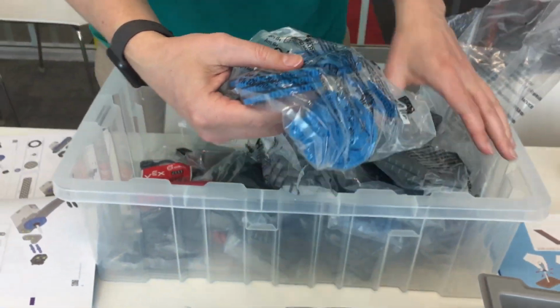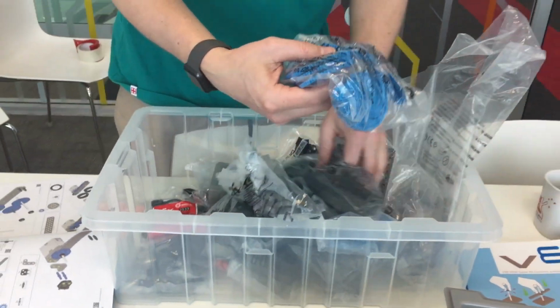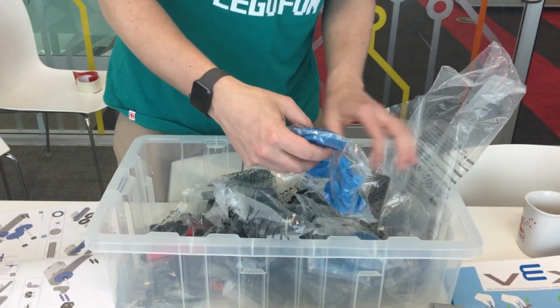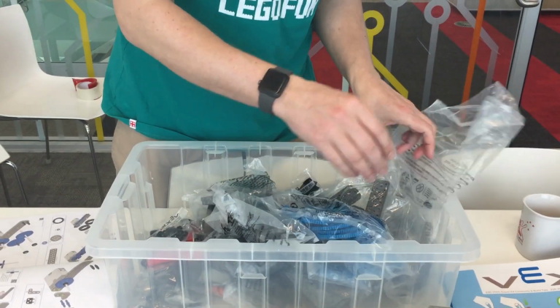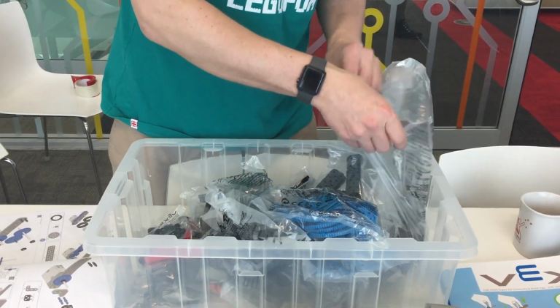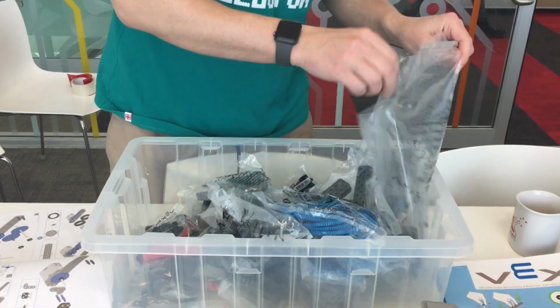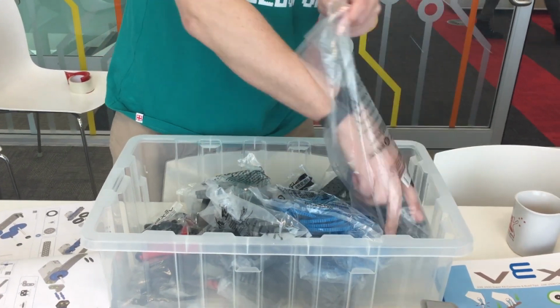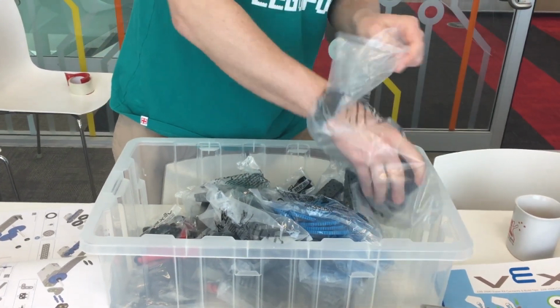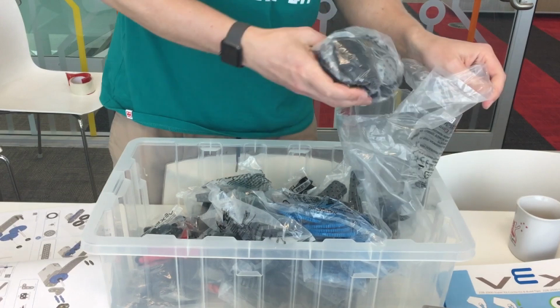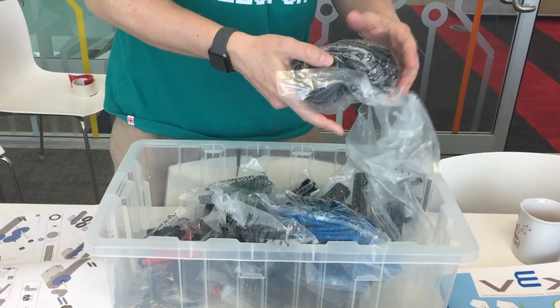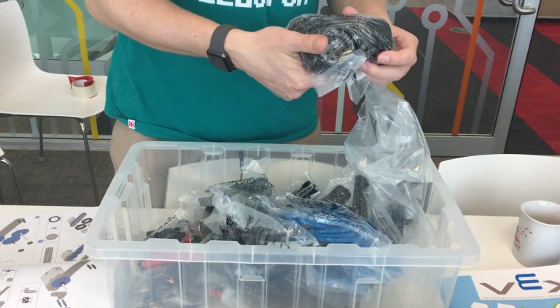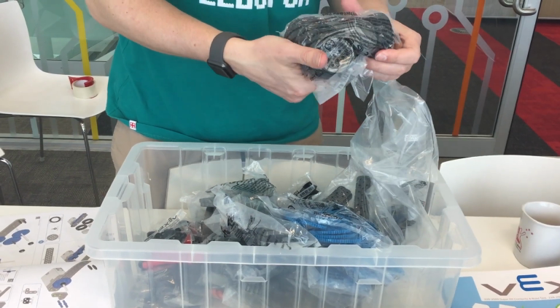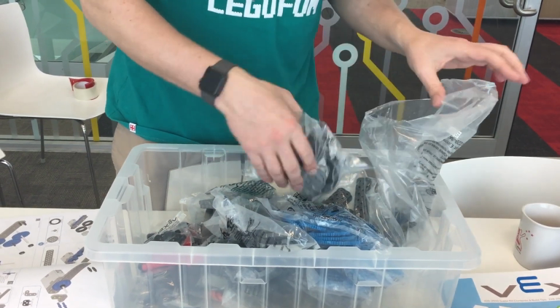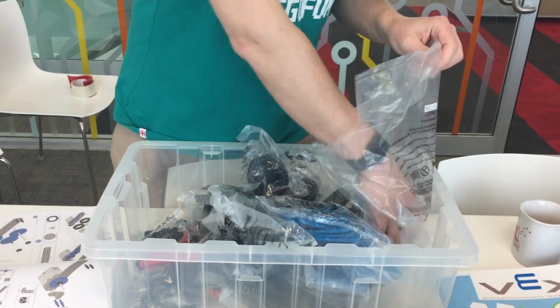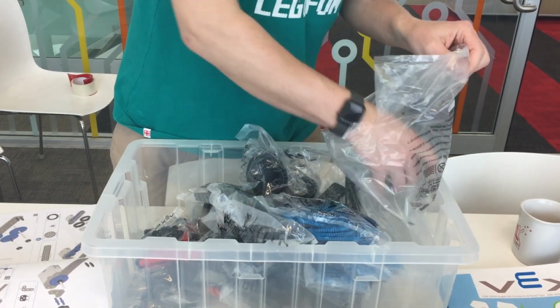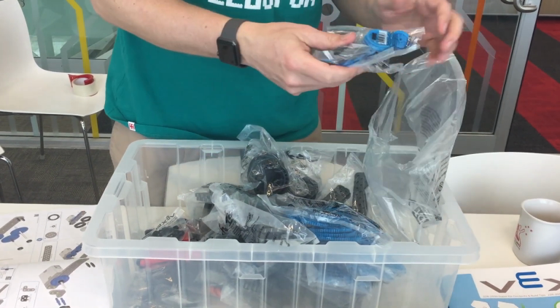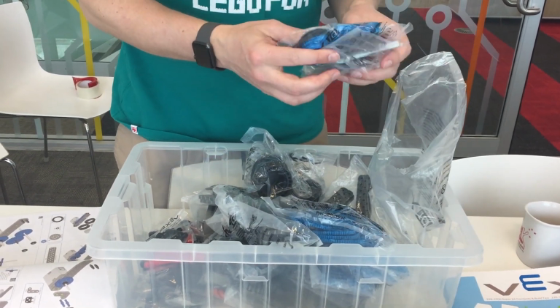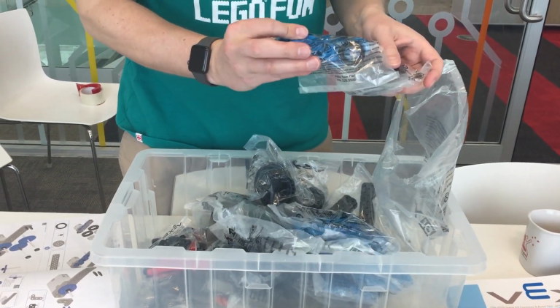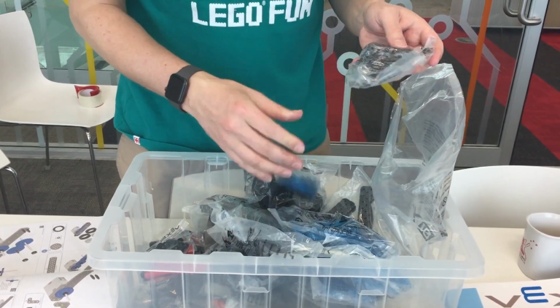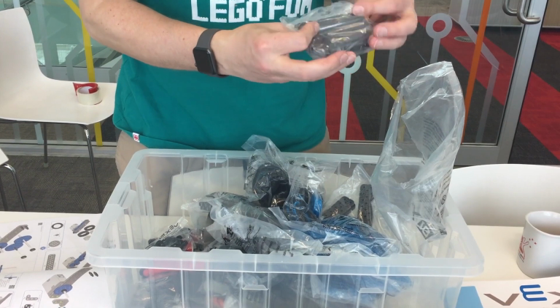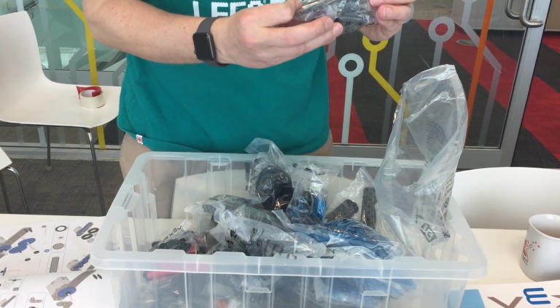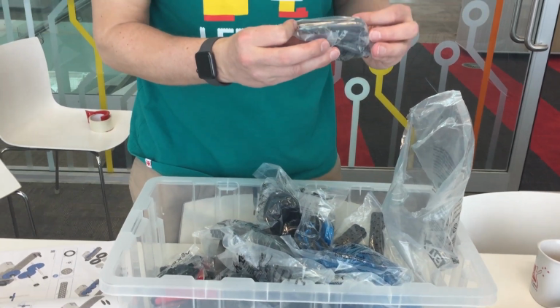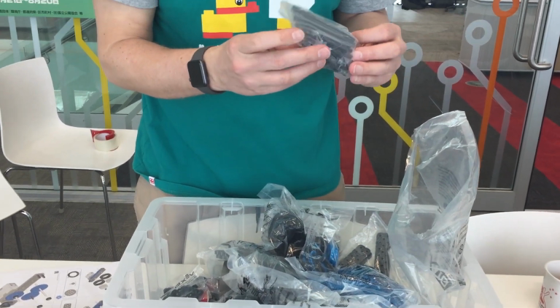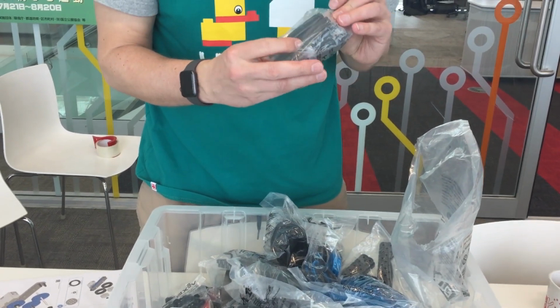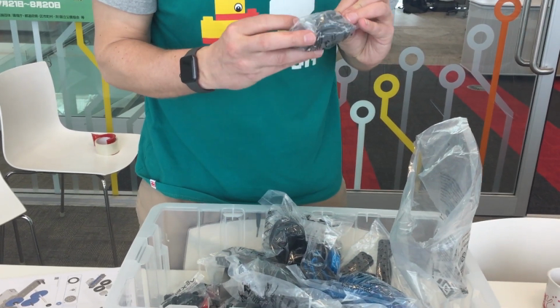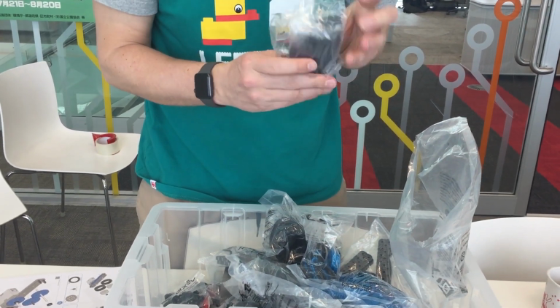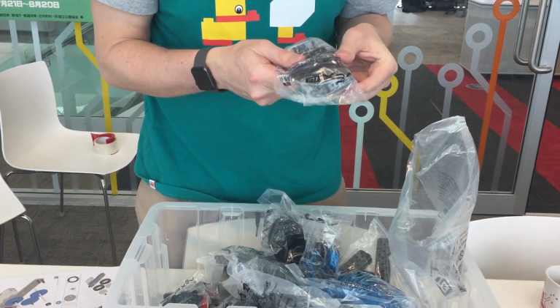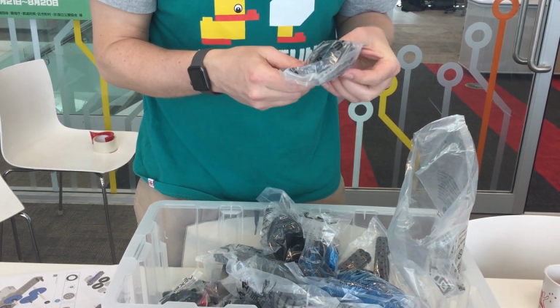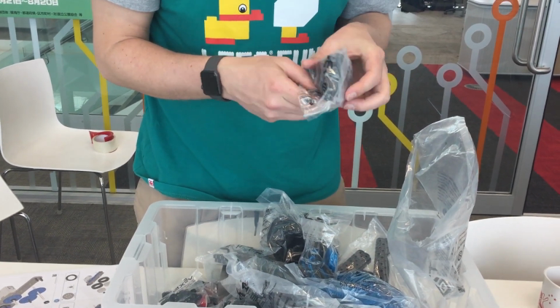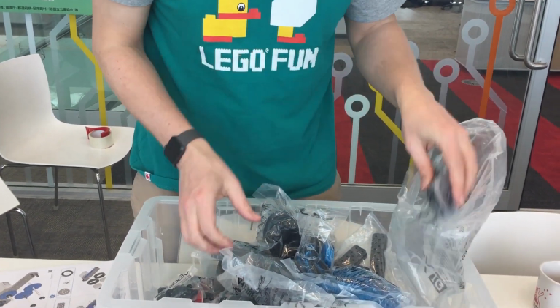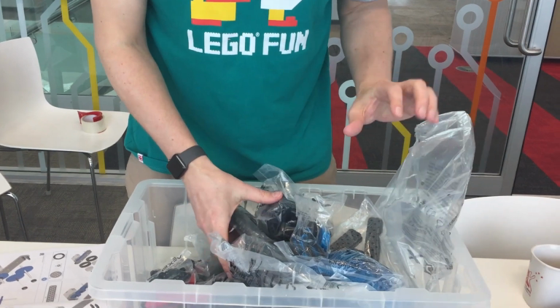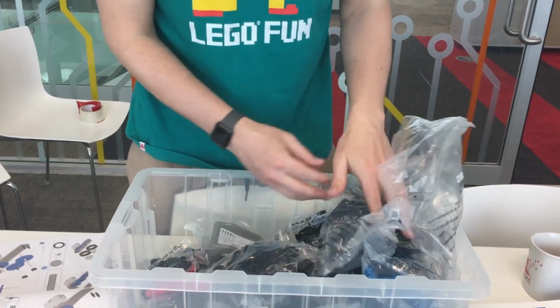And we got some more wheels, more wheels. And these are just separate wheels — not quite sure. So that's pretty good.